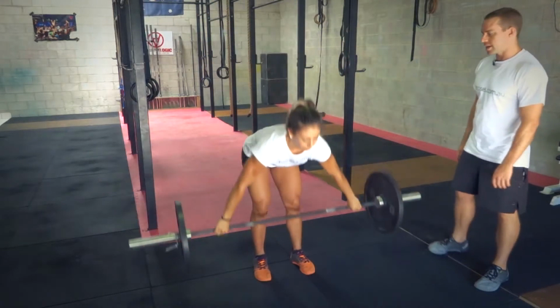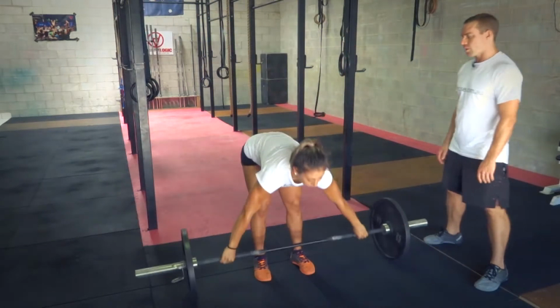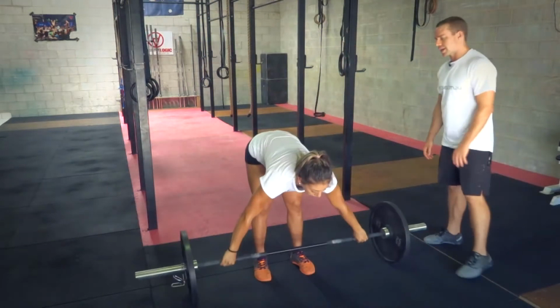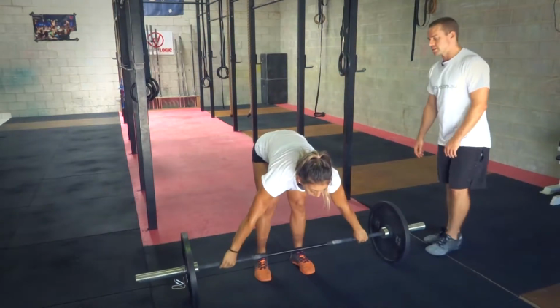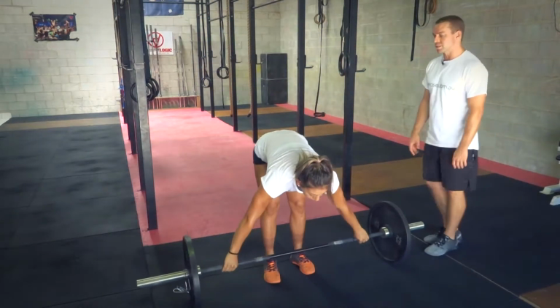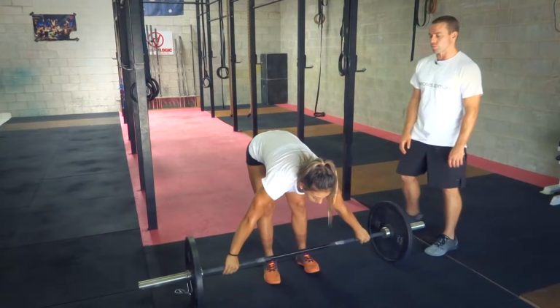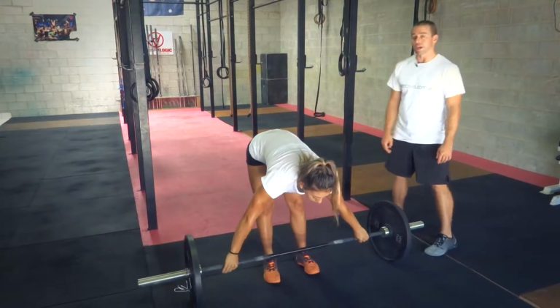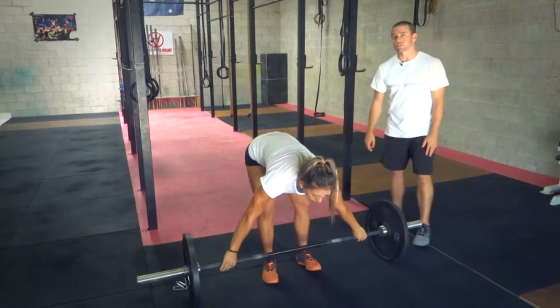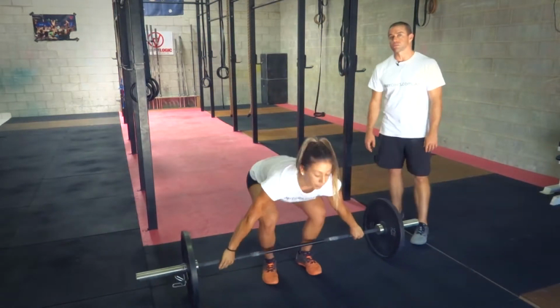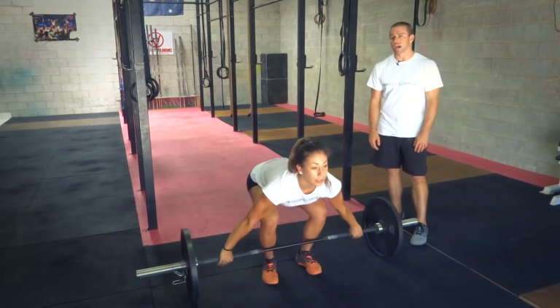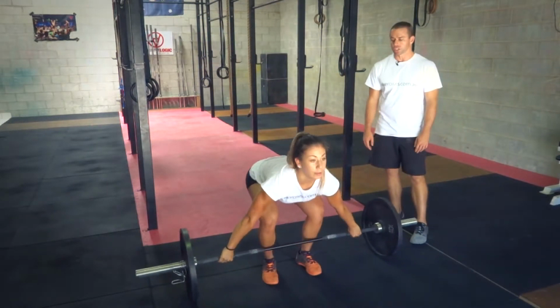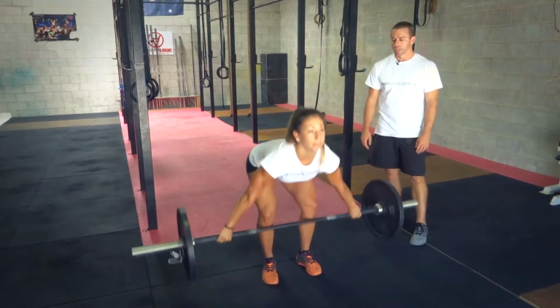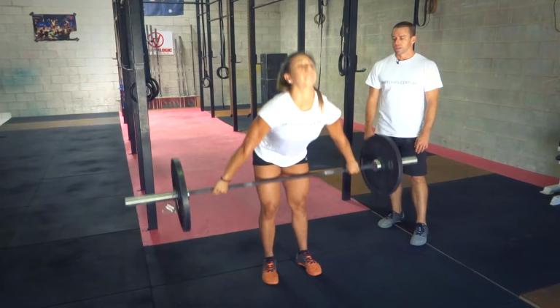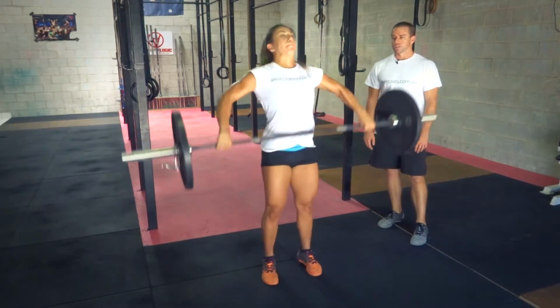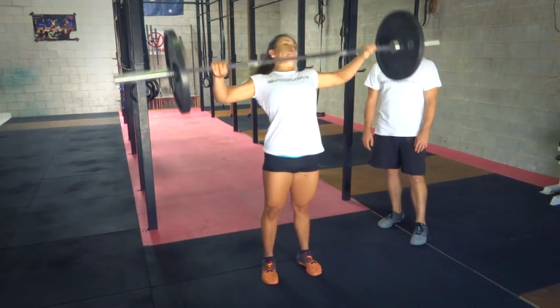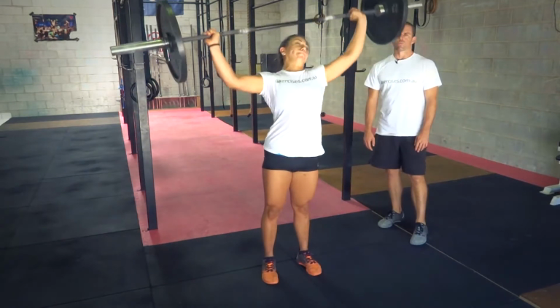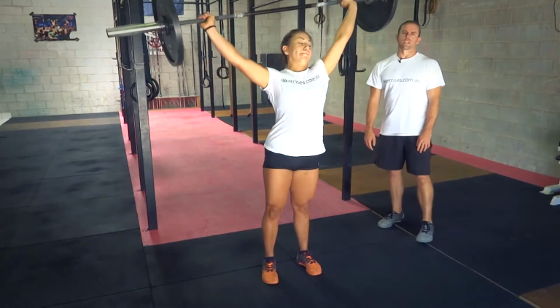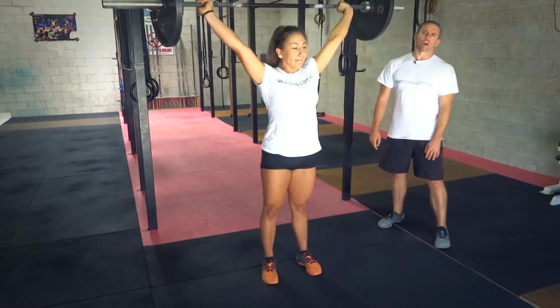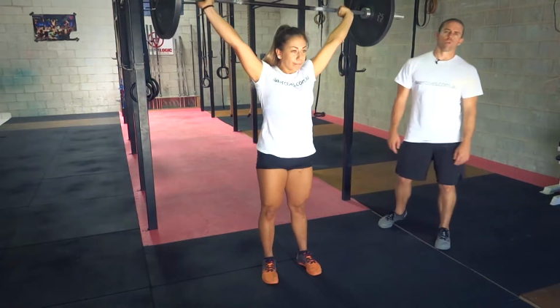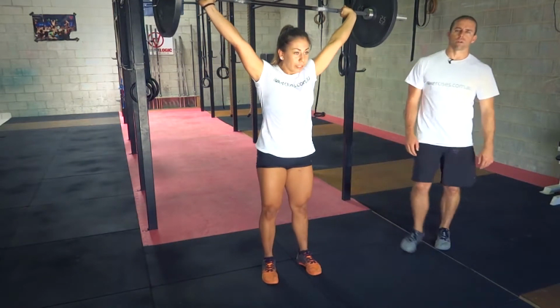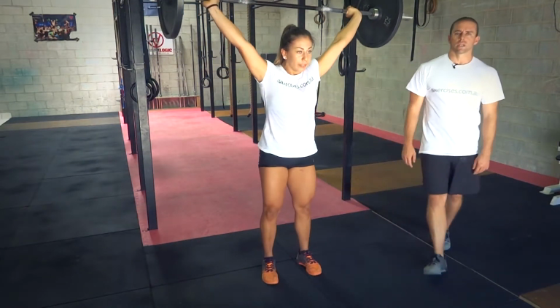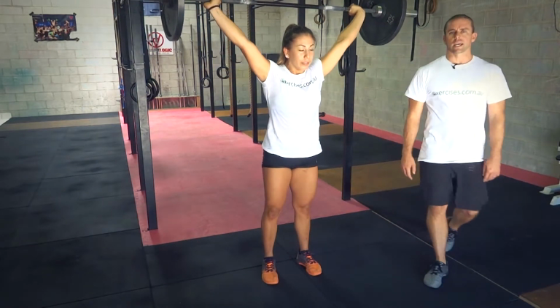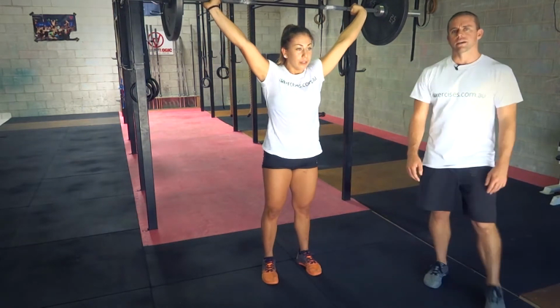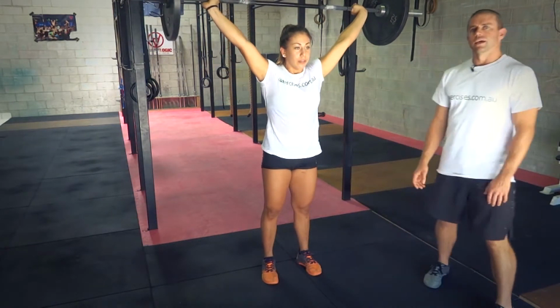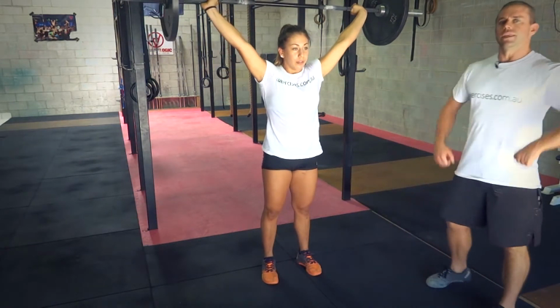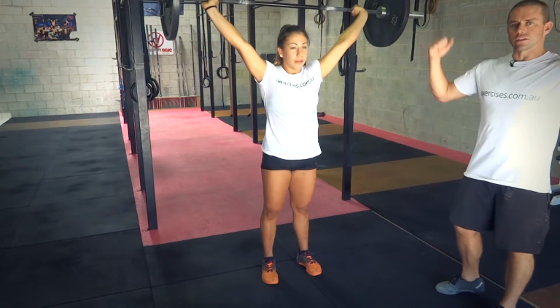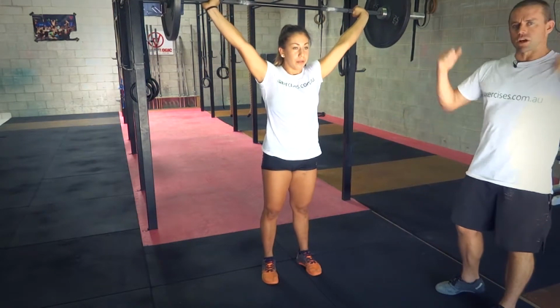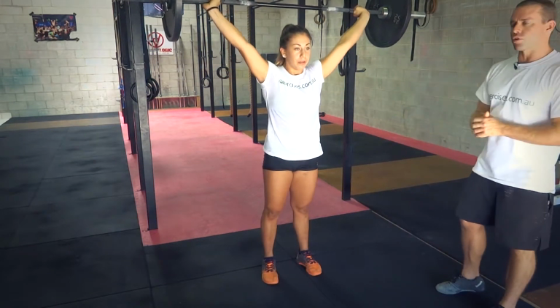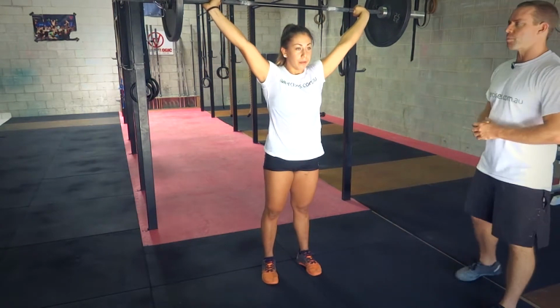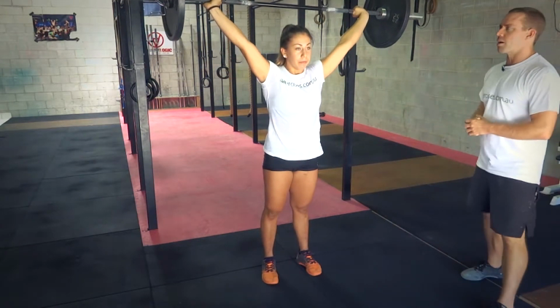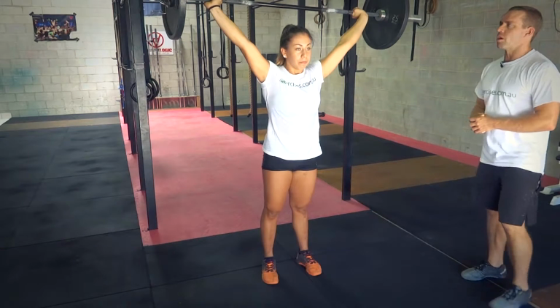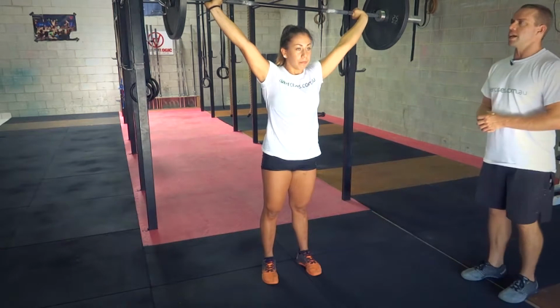And going again — this one will be a muscle snatch. That's a really slow movement, slowly moving that bar up overhead.